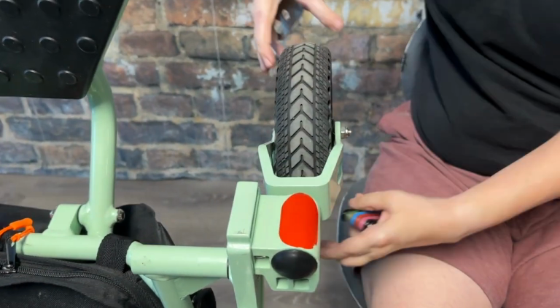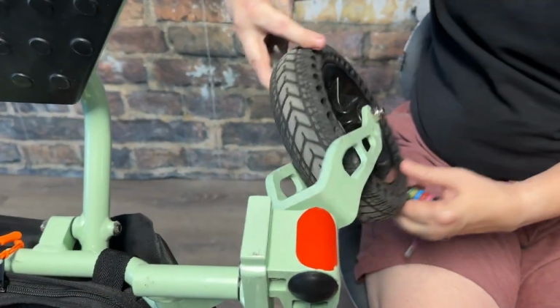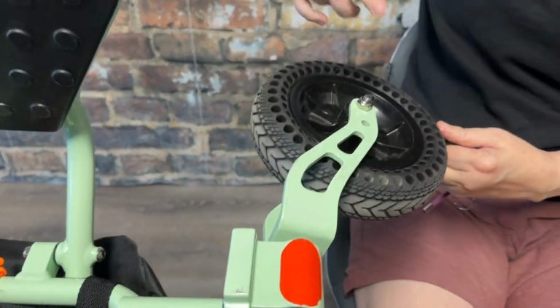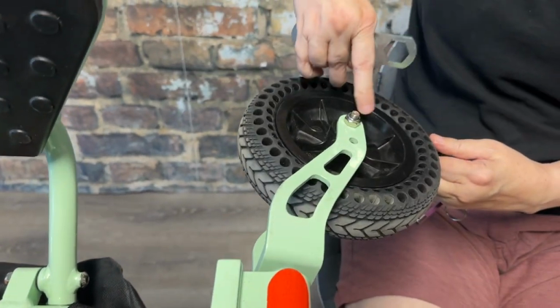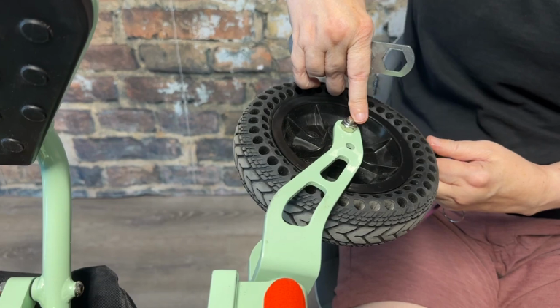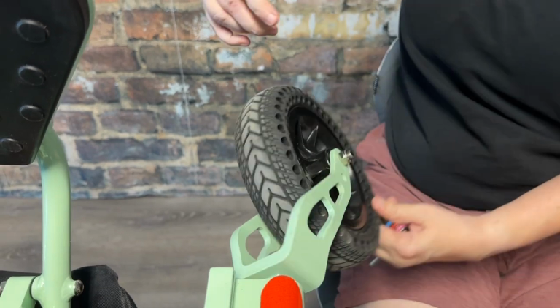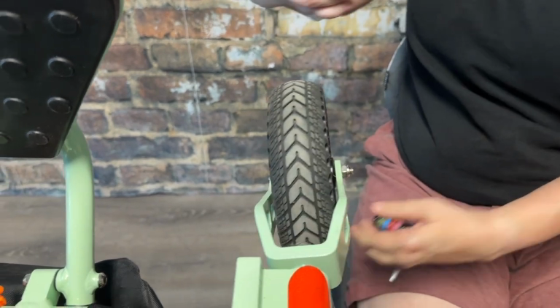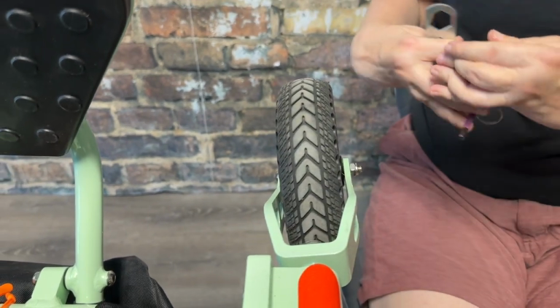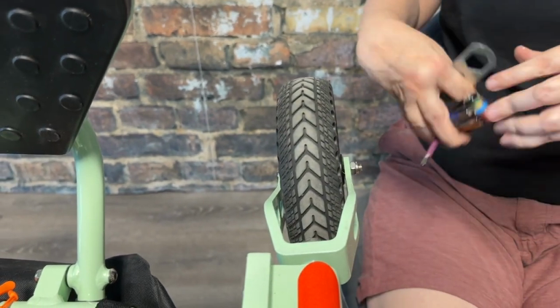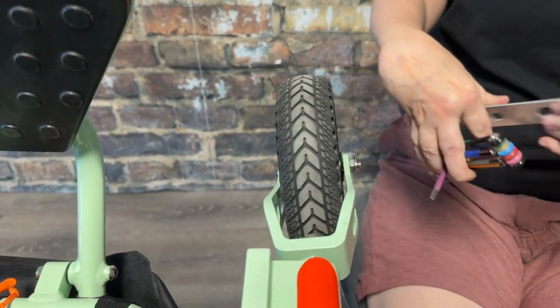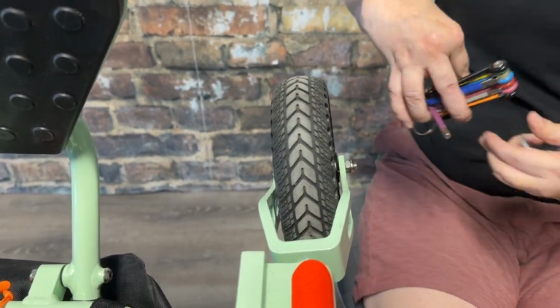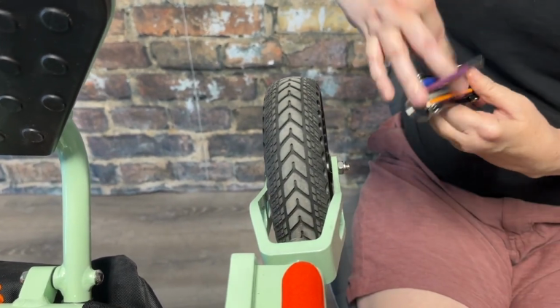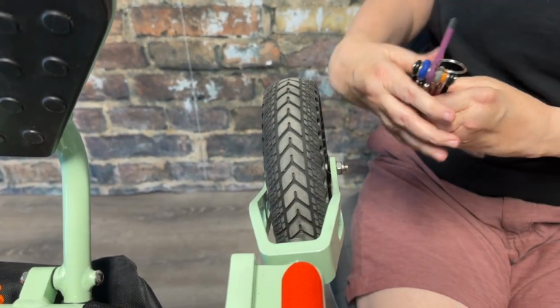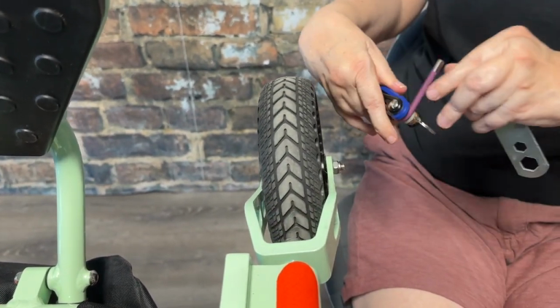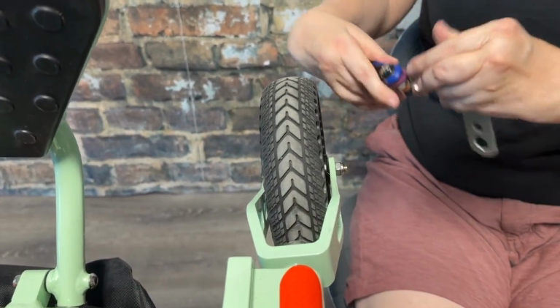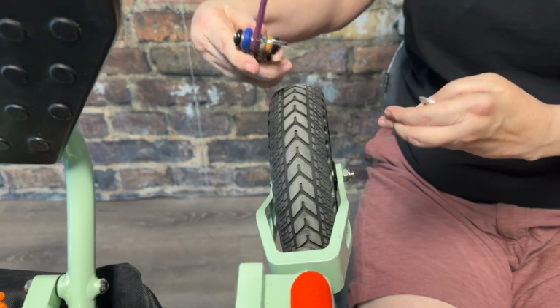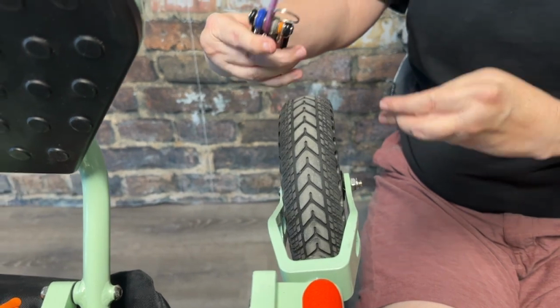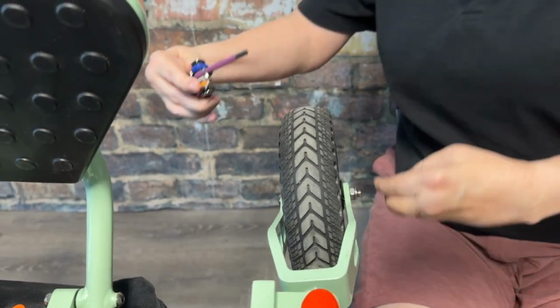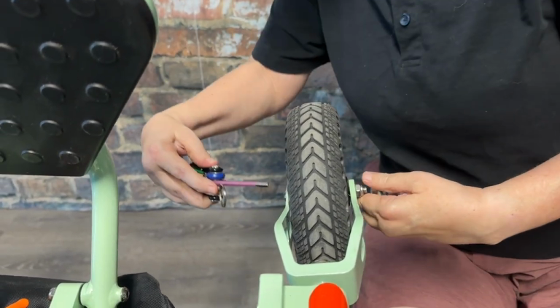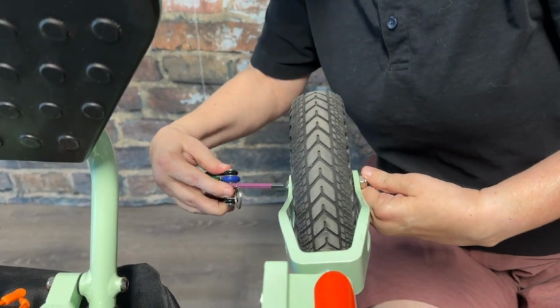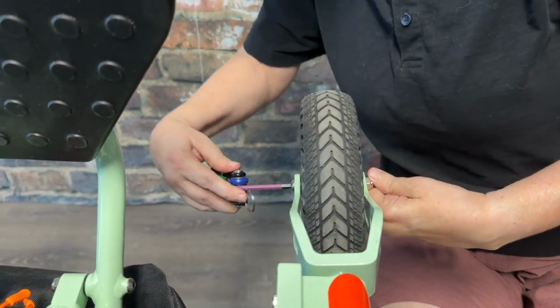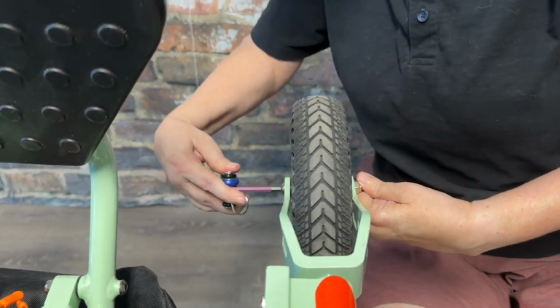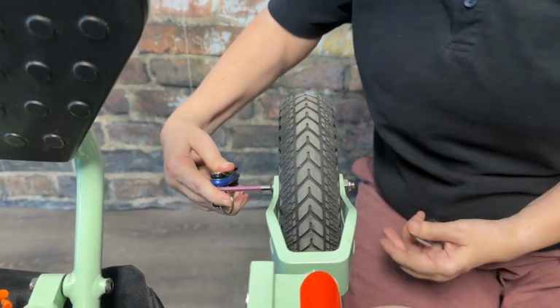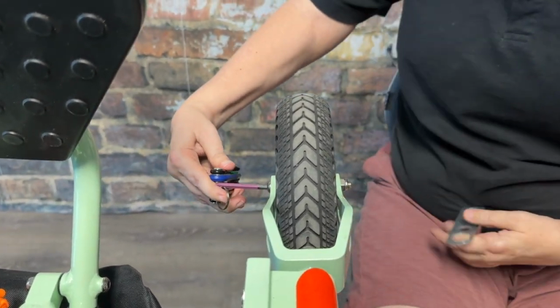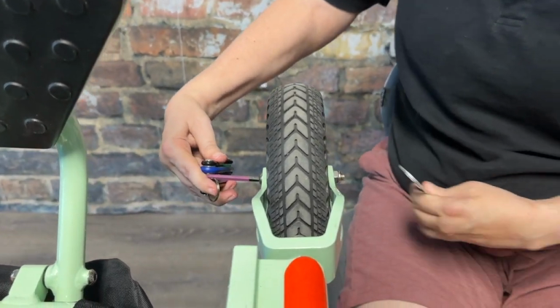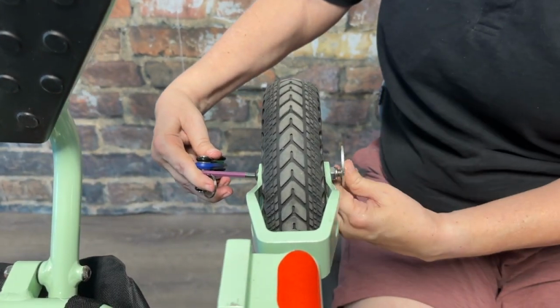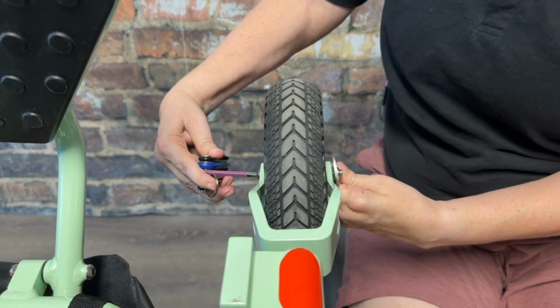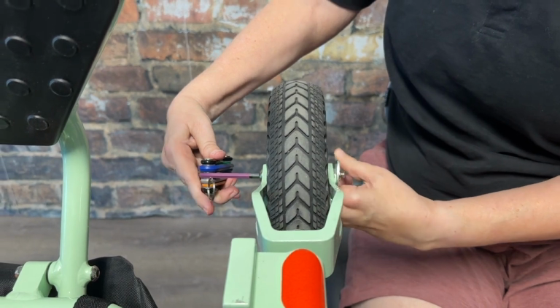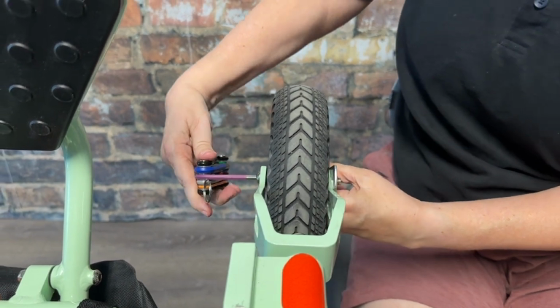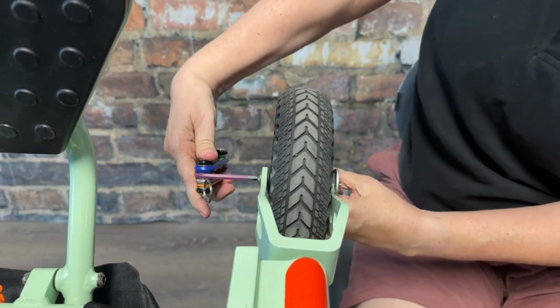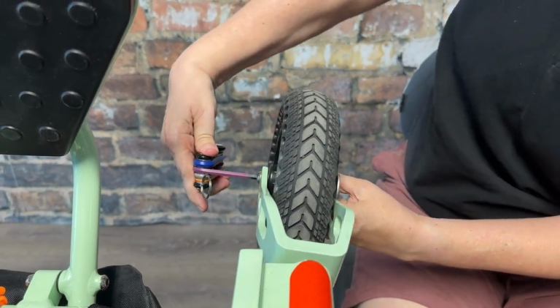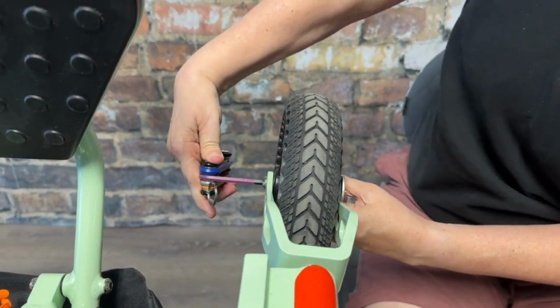Next we're going to look at the front caster wheel. There is one bolt holding that wheel onto the frame — same purple head. Tighten that bolt, take the makeshift wrench, and put that on the nut.